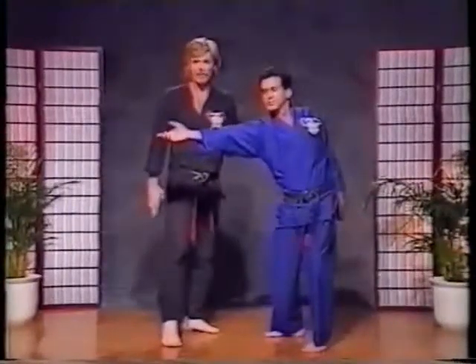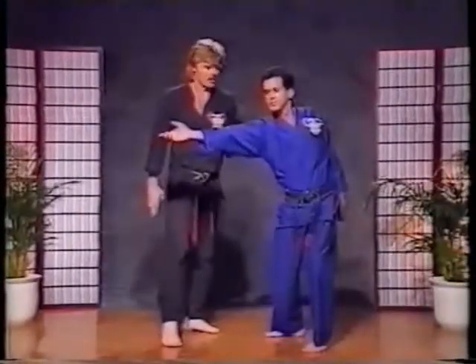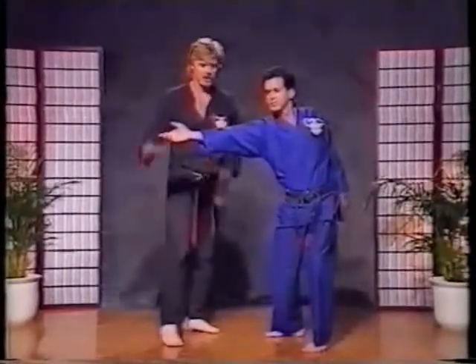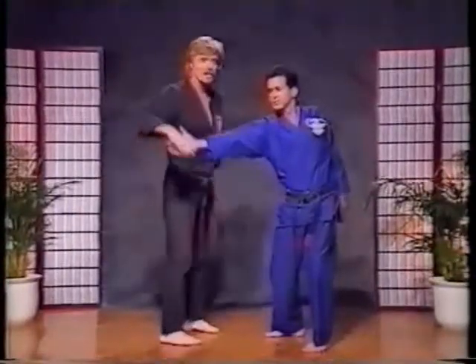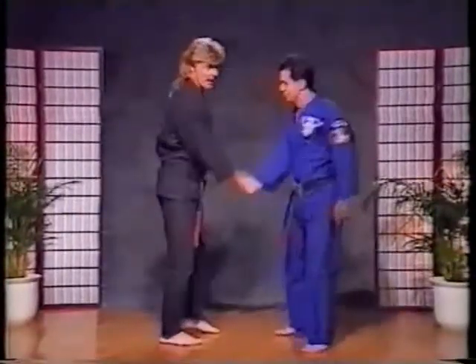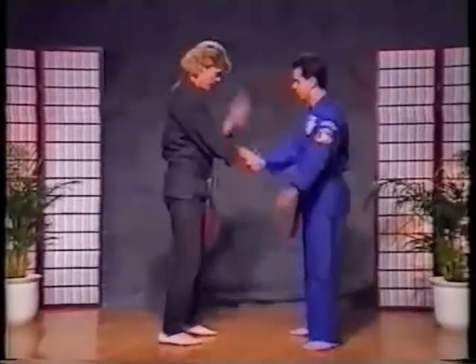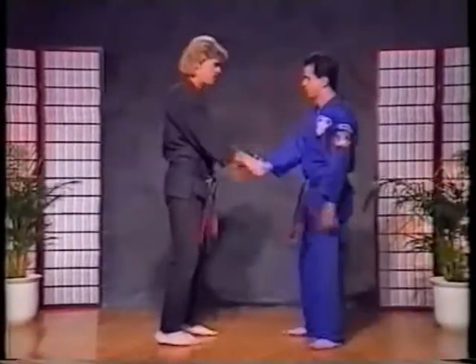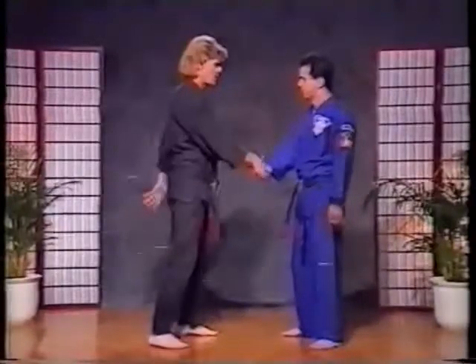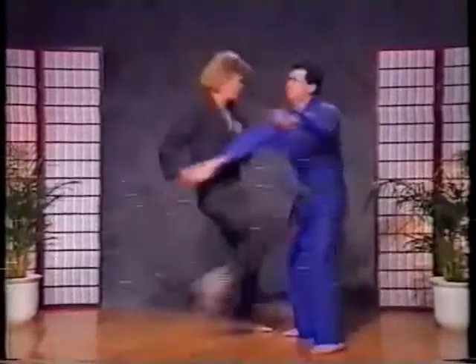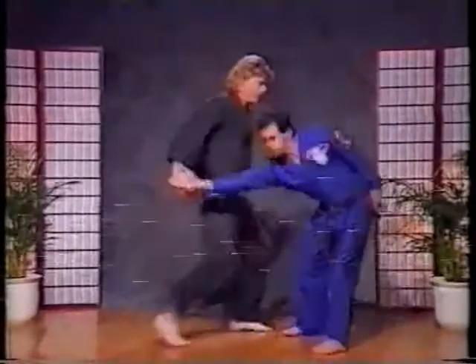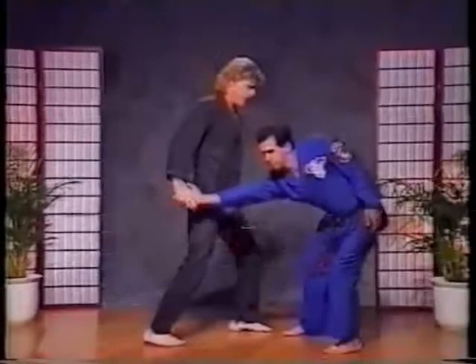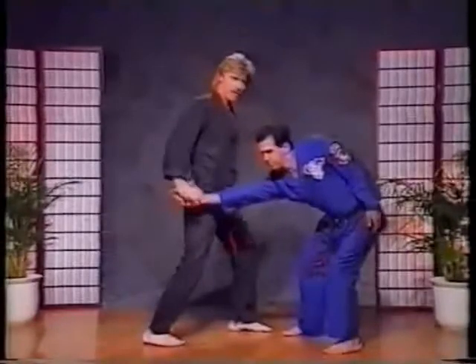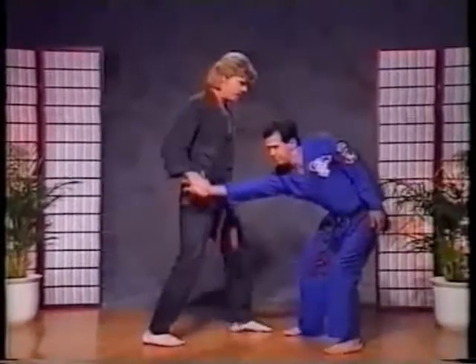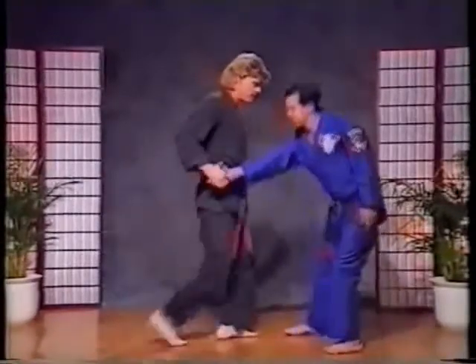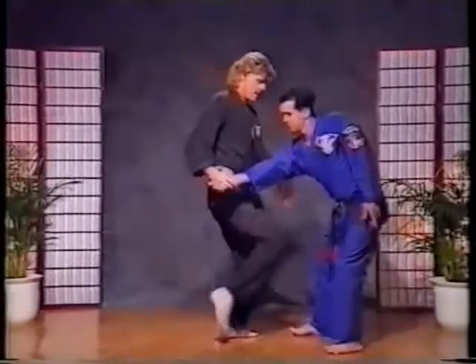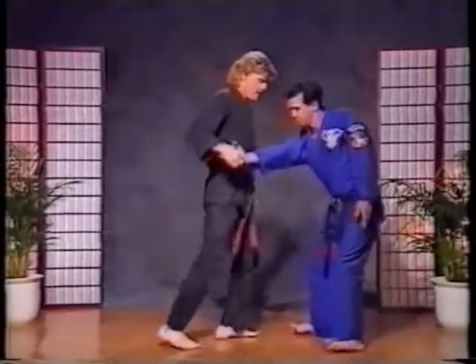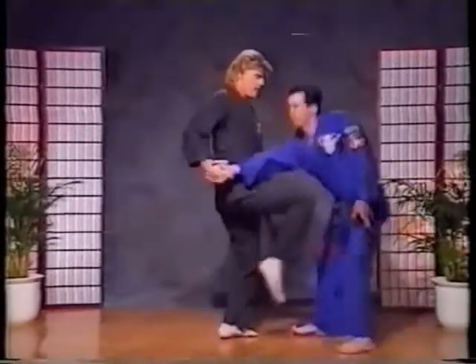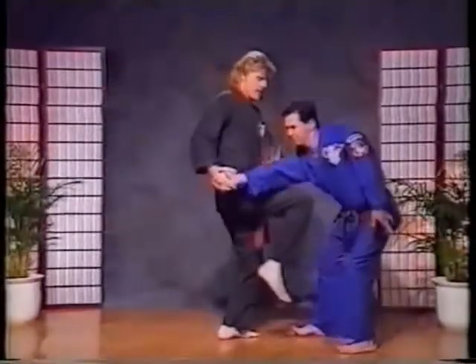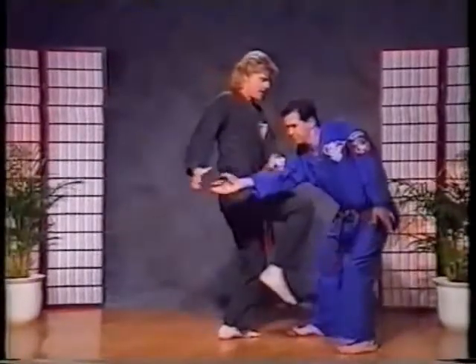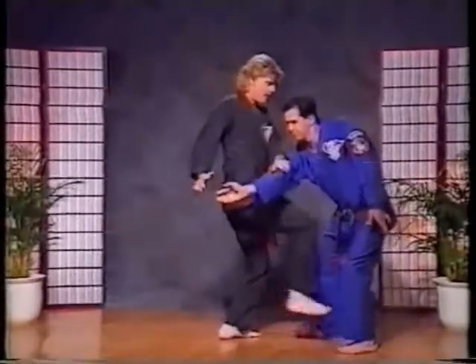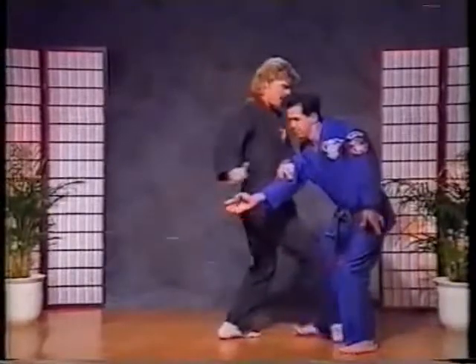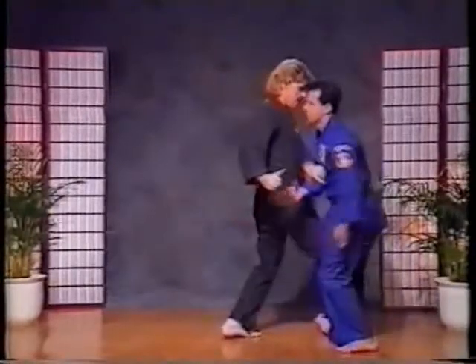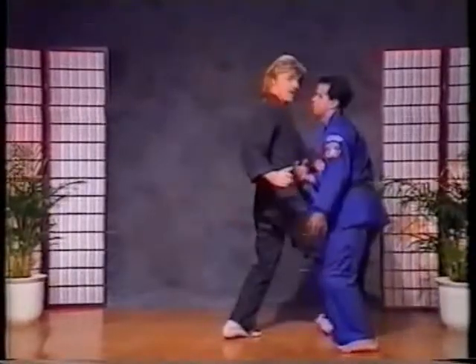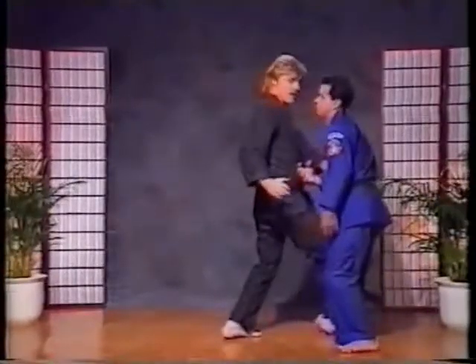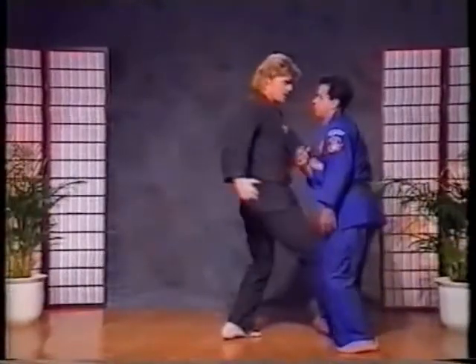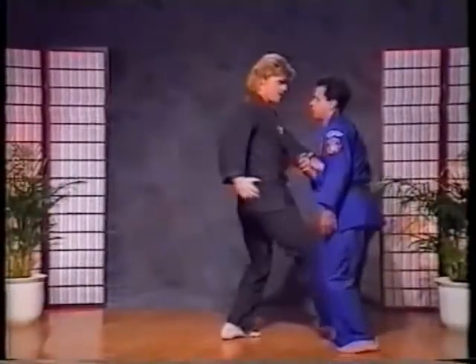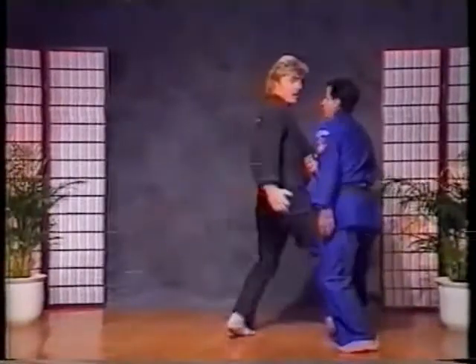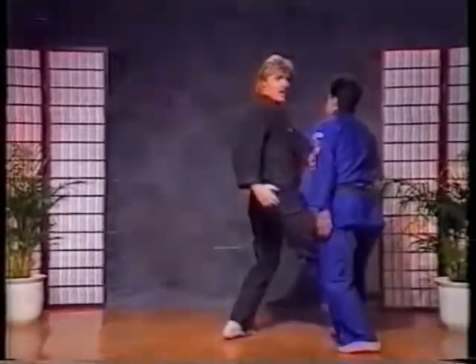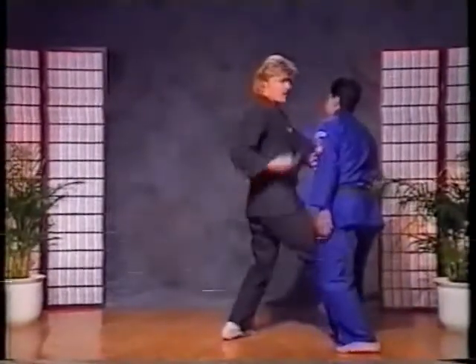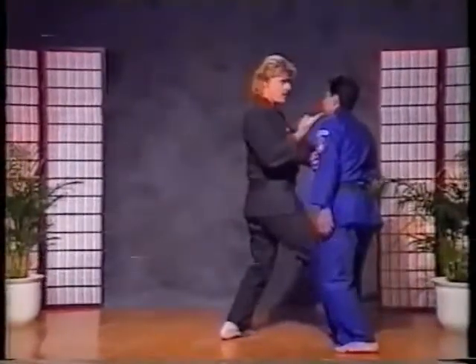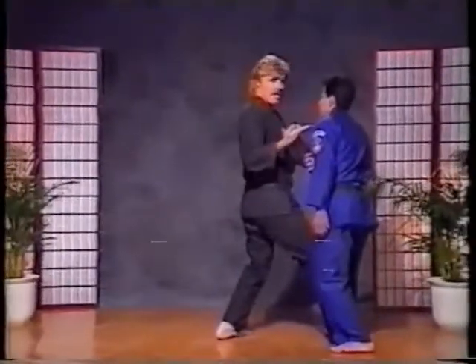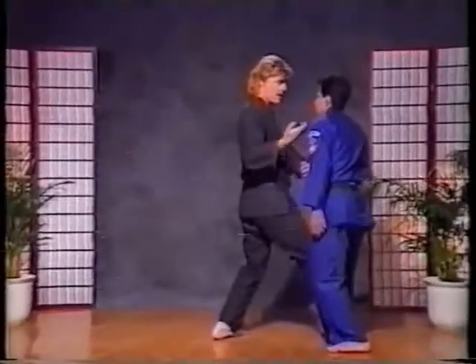As that happens, it exposes the elbow. Now, as he punches, boom, I knee to the groin. I break the elbow. I check the arm. I come down on the inside of his right knee, which begins to do what?